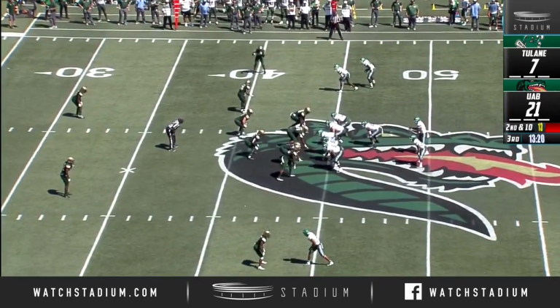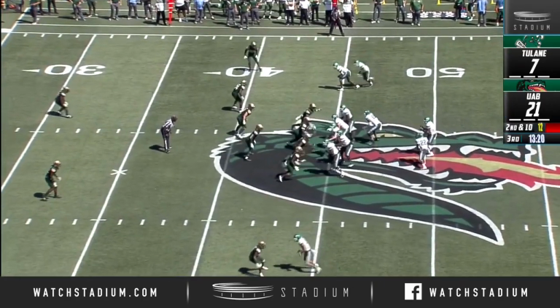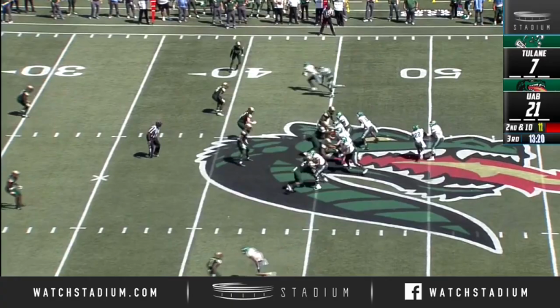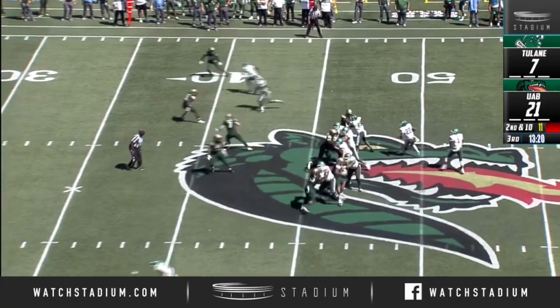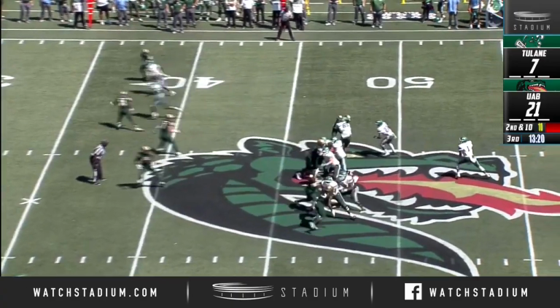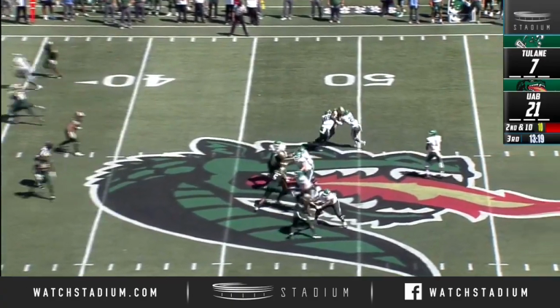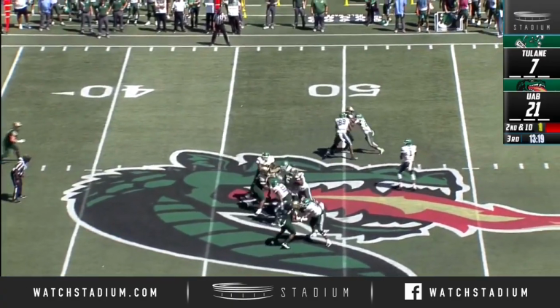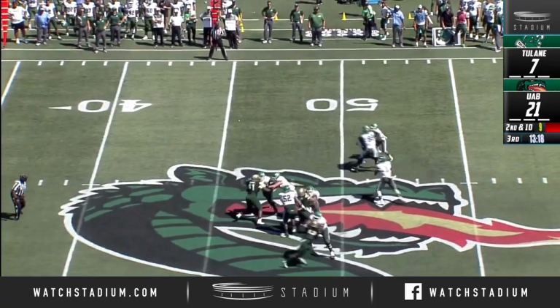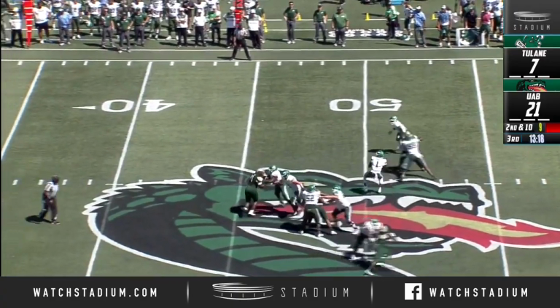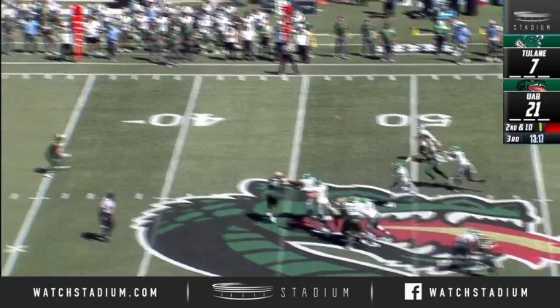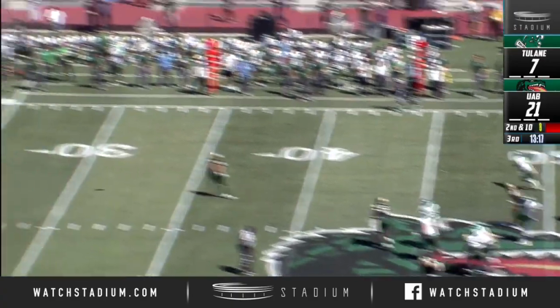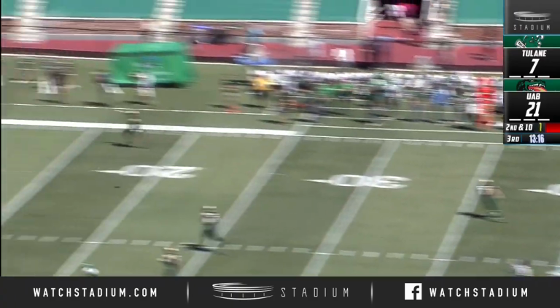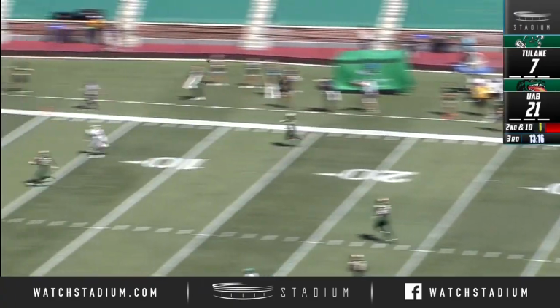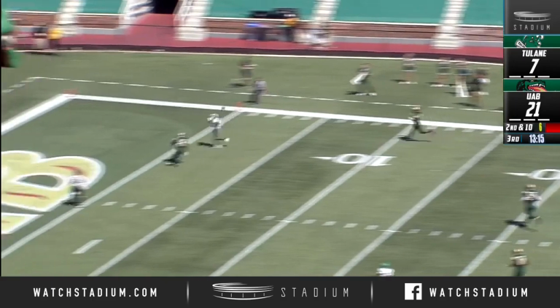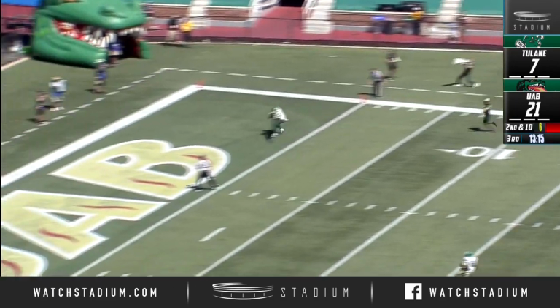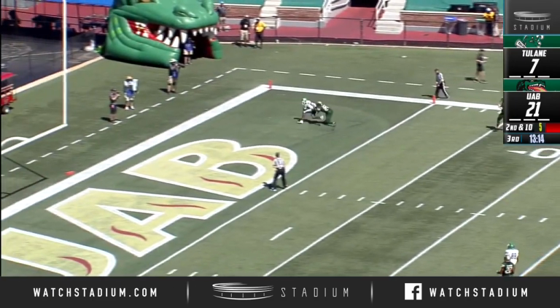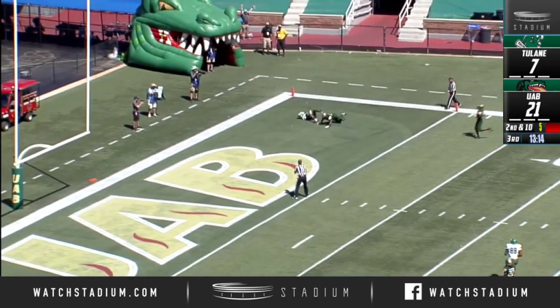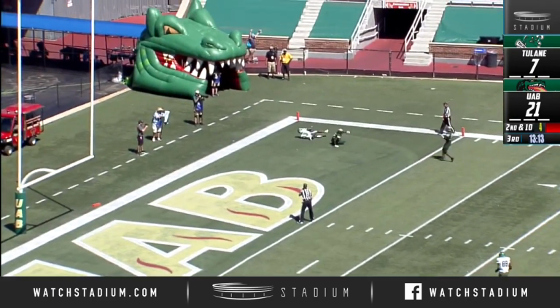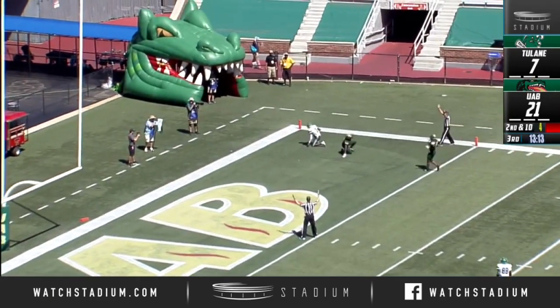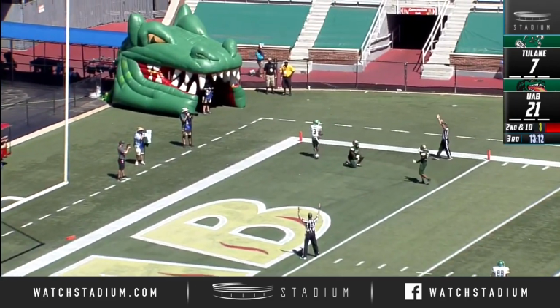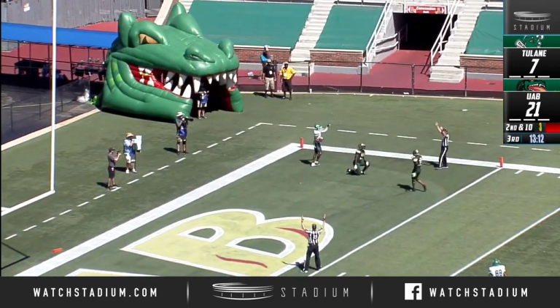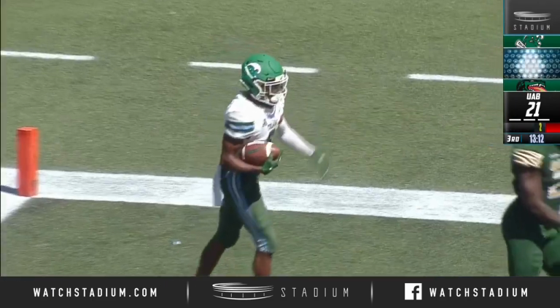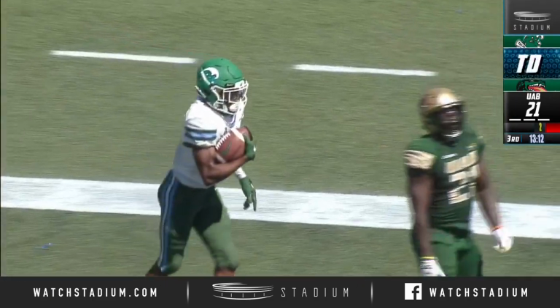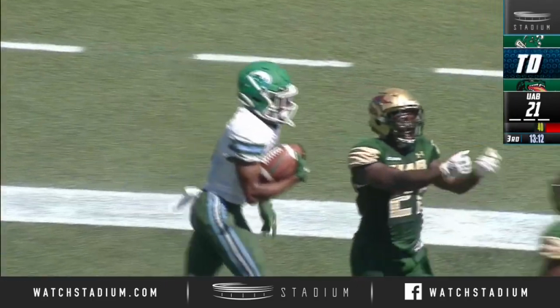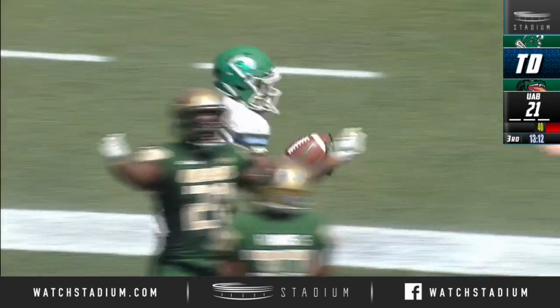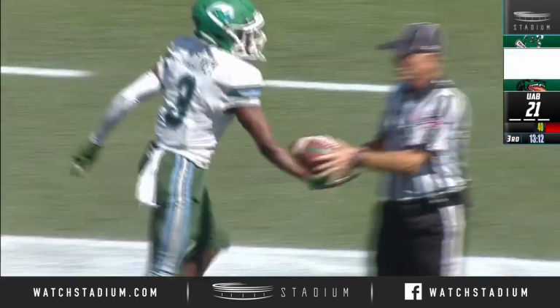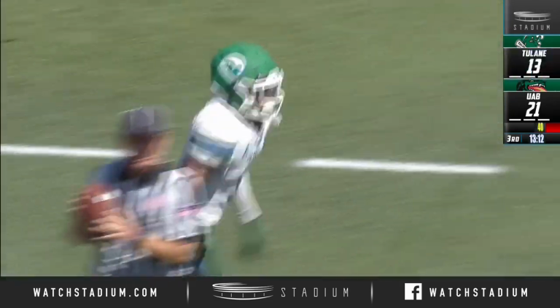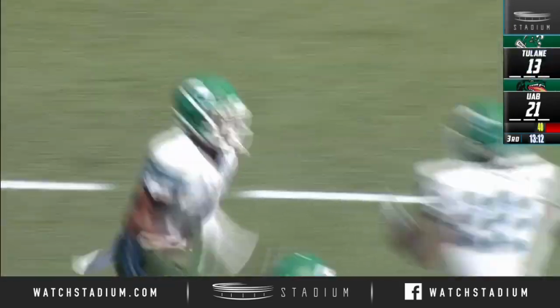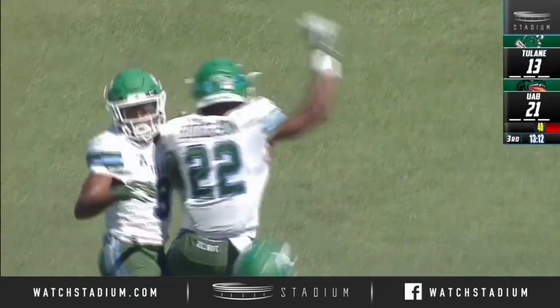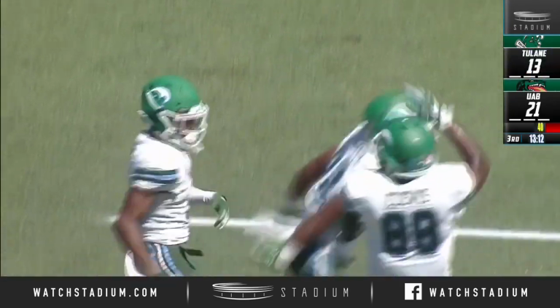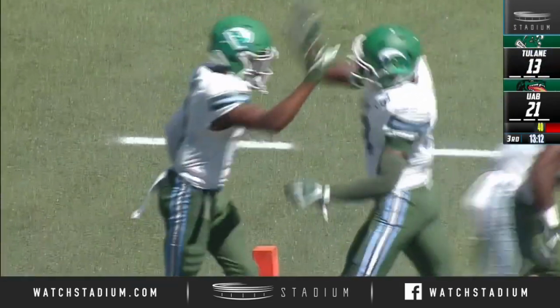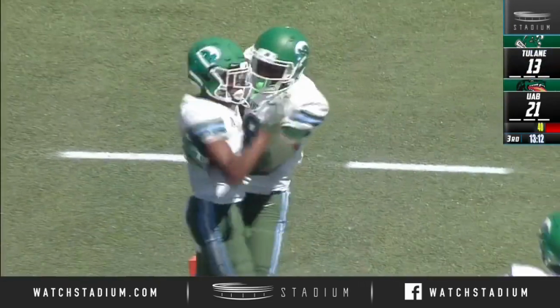Second and ten. Play fake for Banks. Has time. Banks launches toward the end zone. Touchdown — Darnell Mooney. Banks, a laser beam.